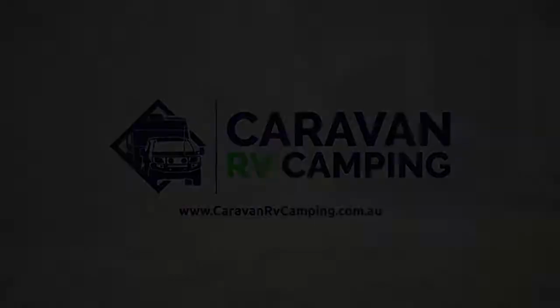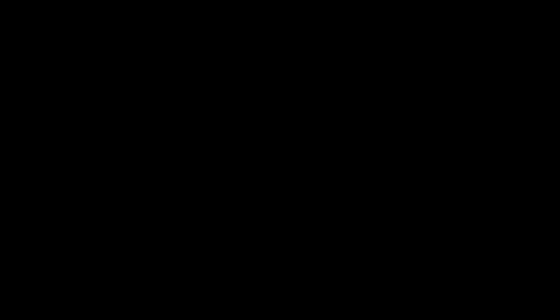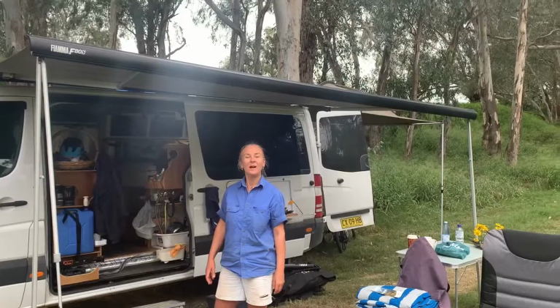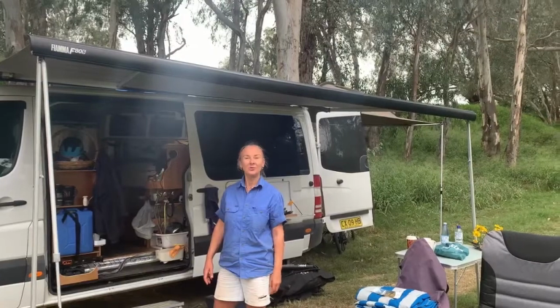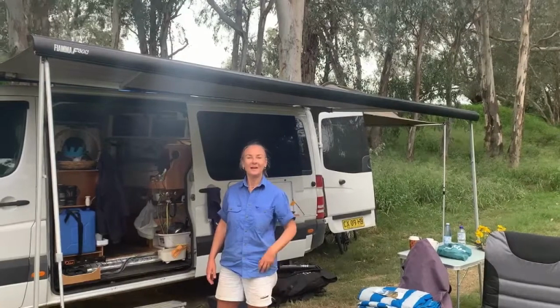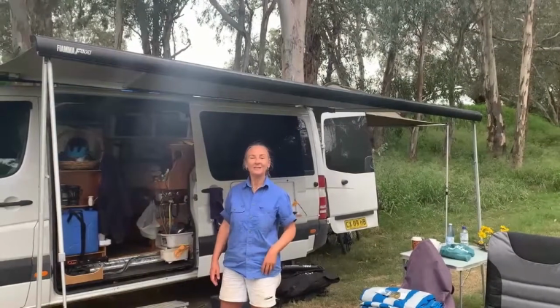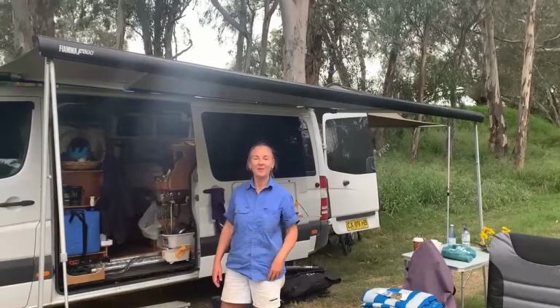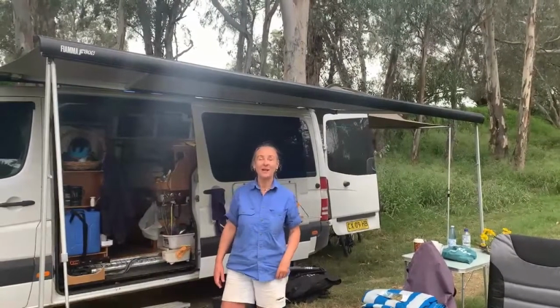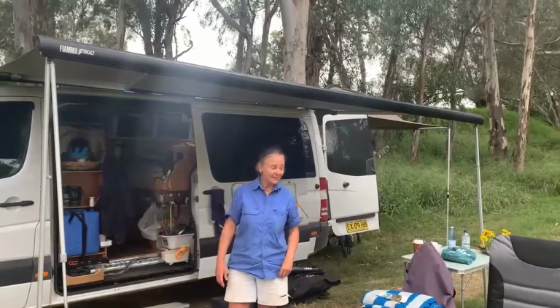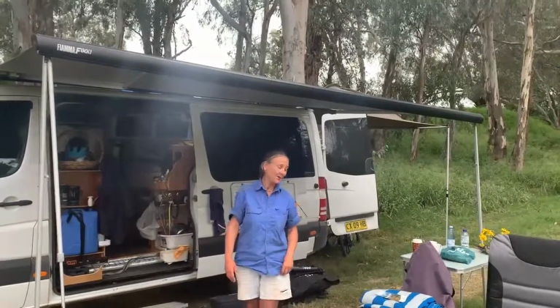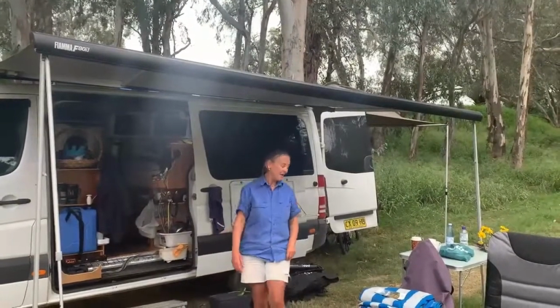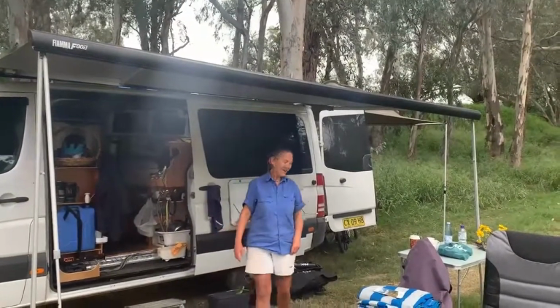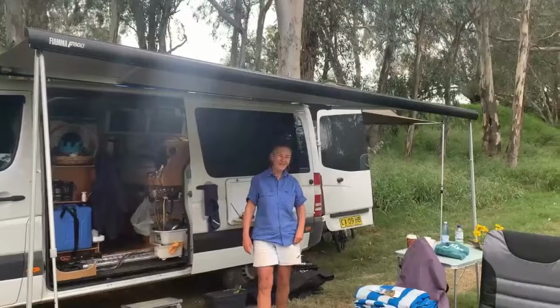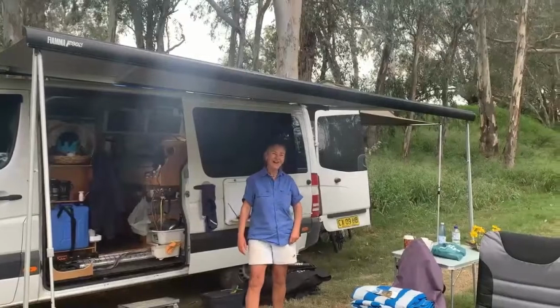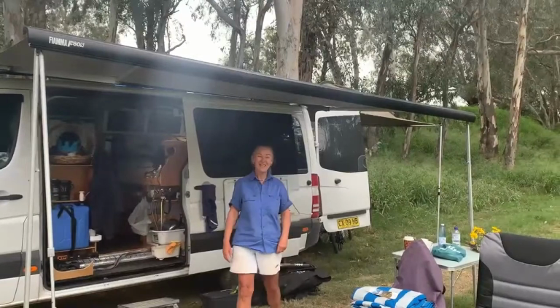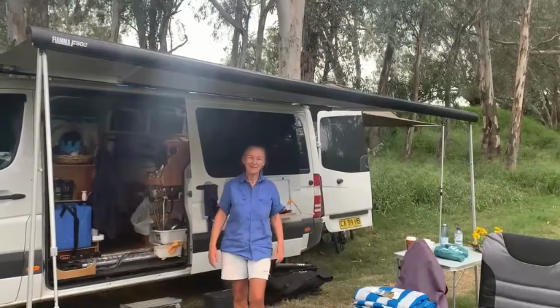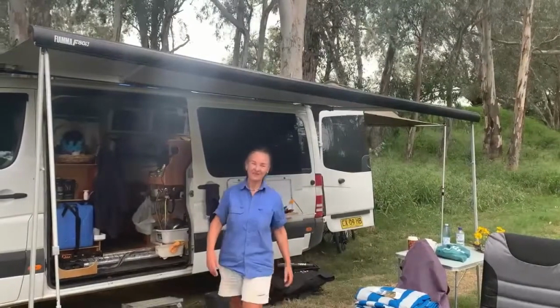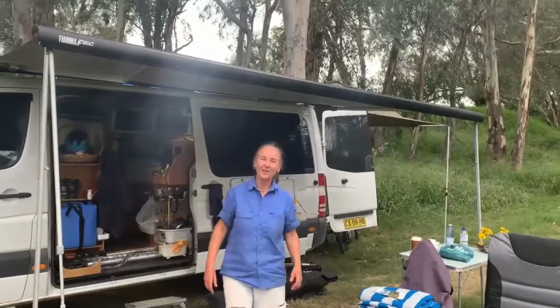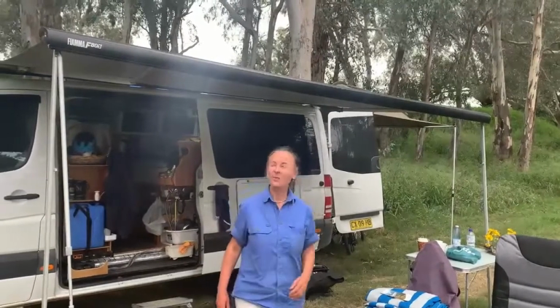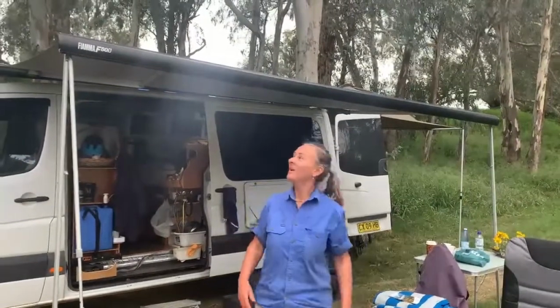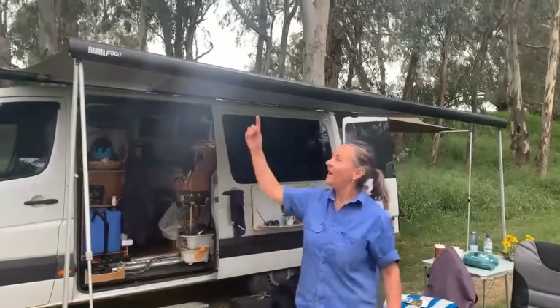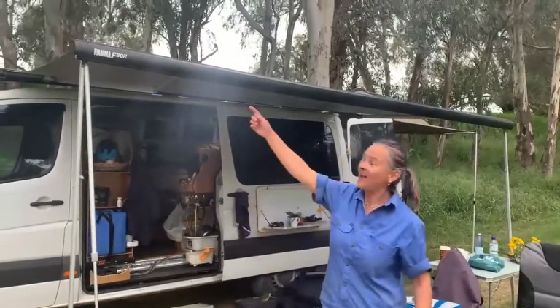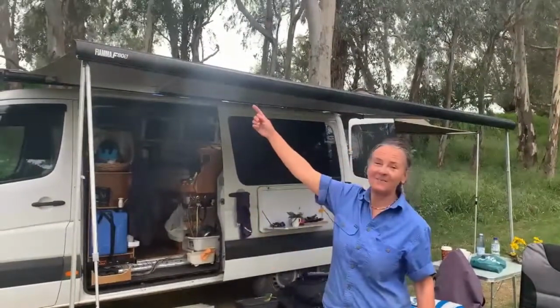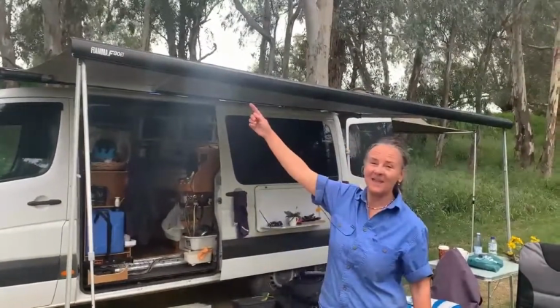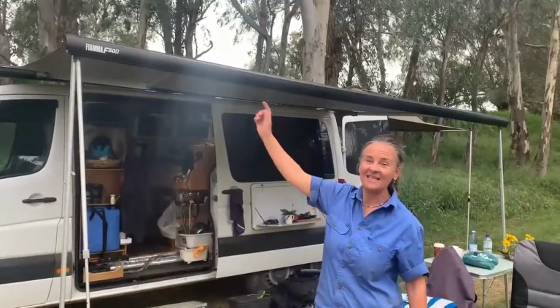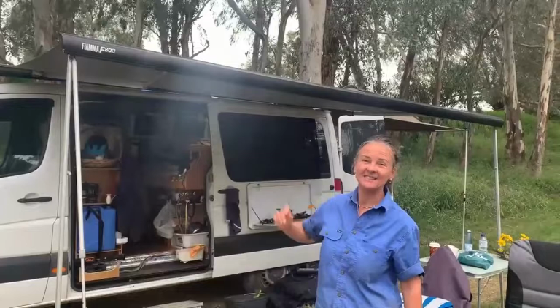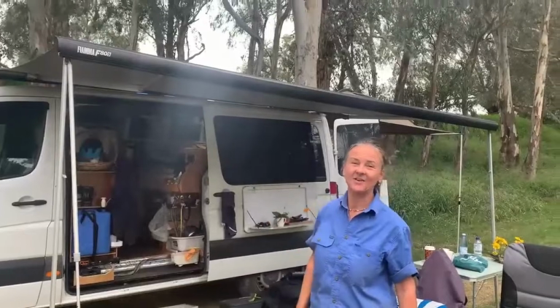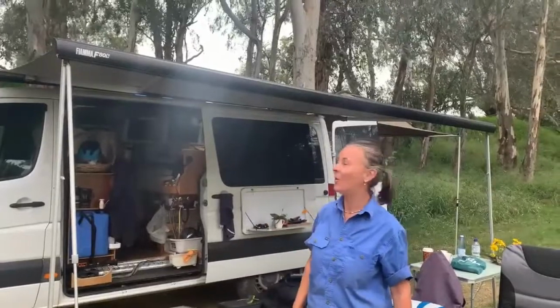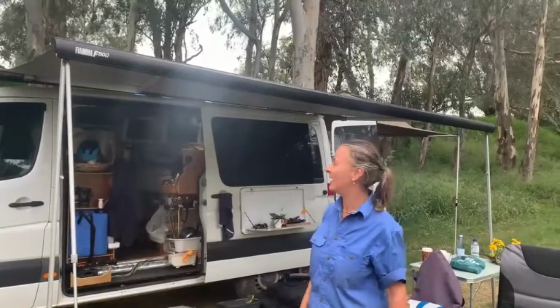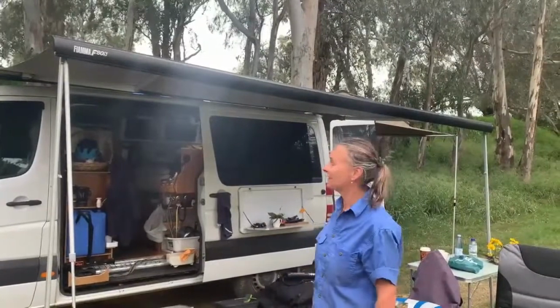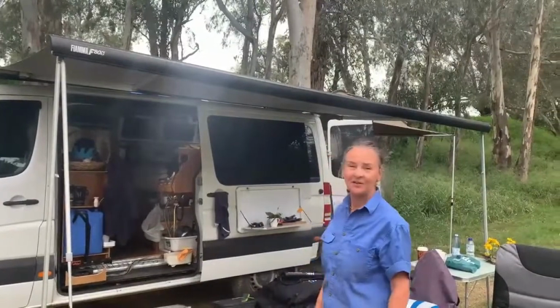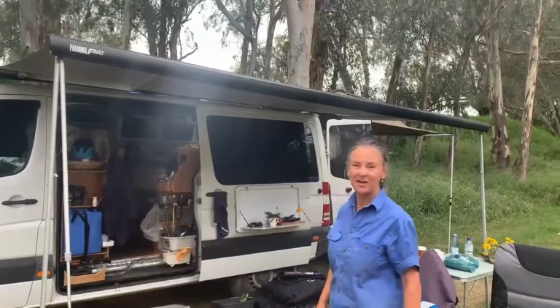Good morning, I'm Julie and I'm here to tell you about our latest purchase for Caravan RV Camping. We've bought a Siama F80S series awning. It's brilliant.